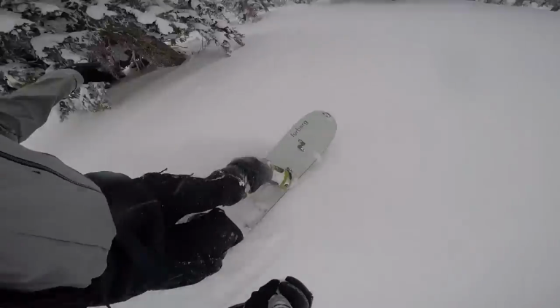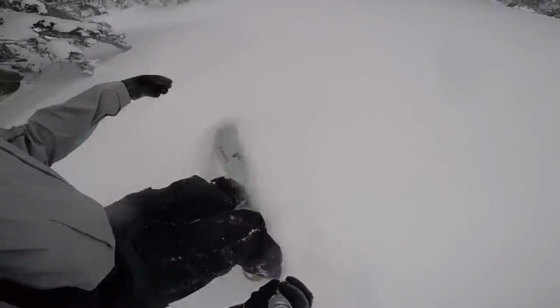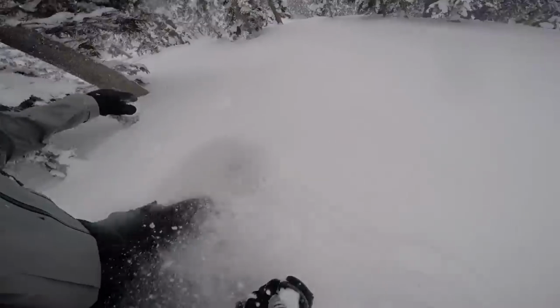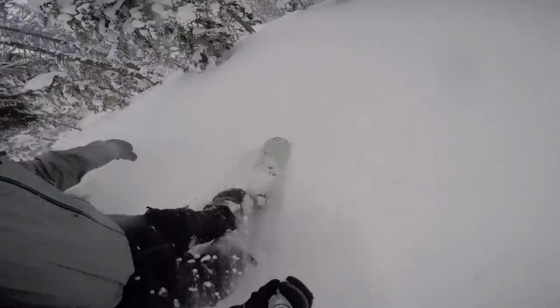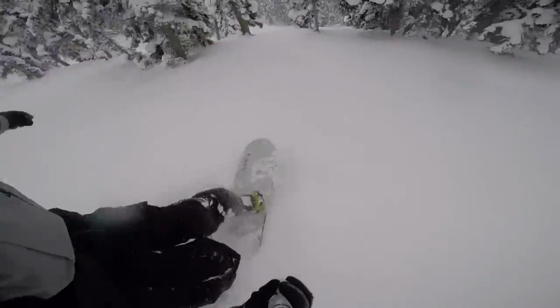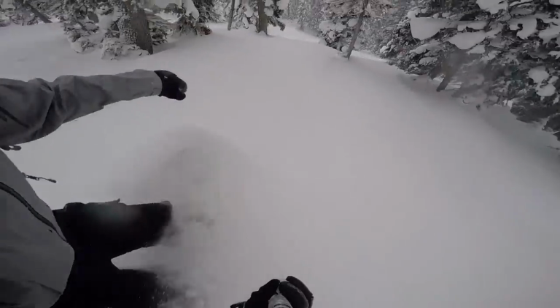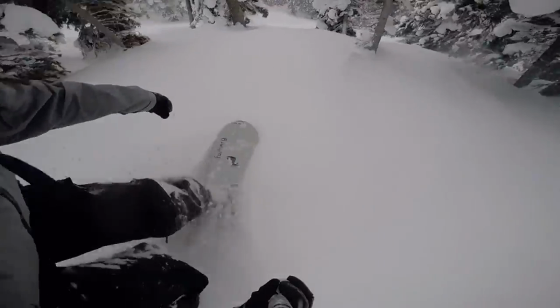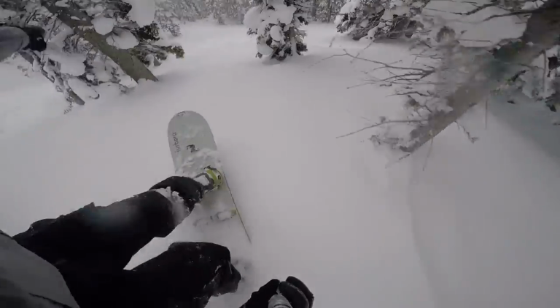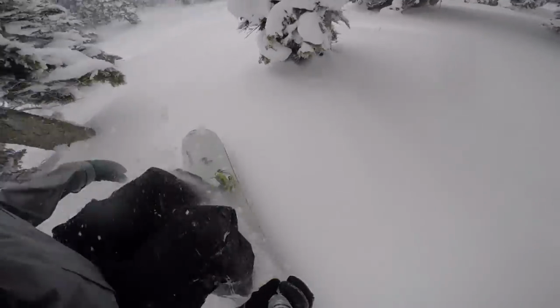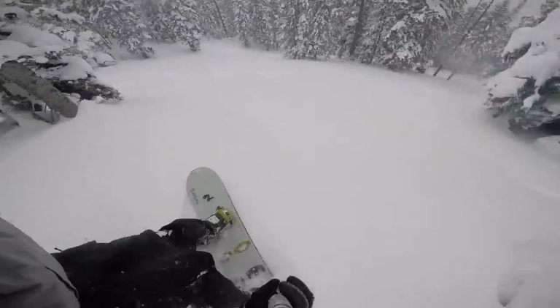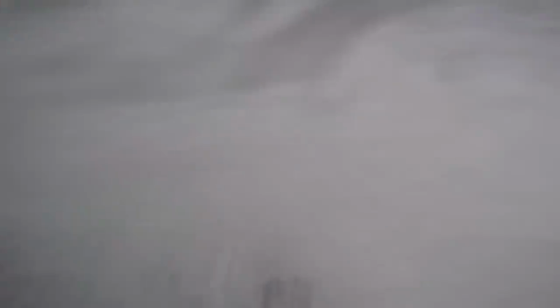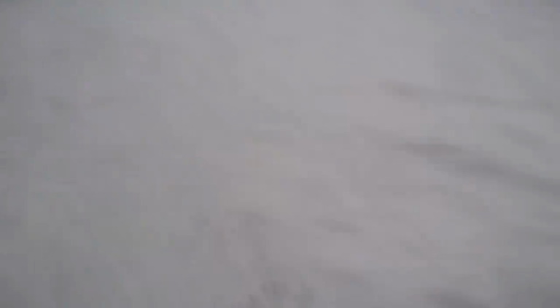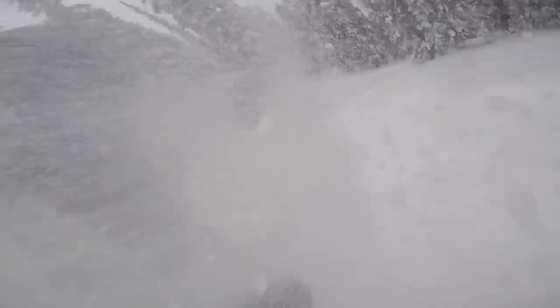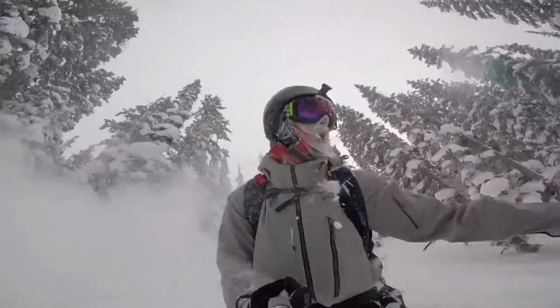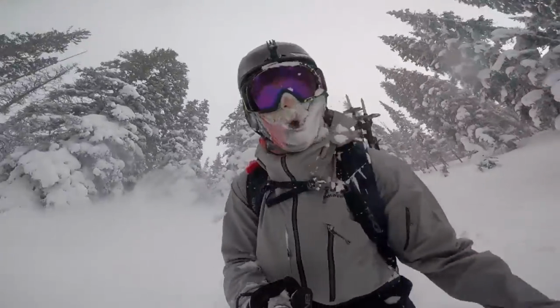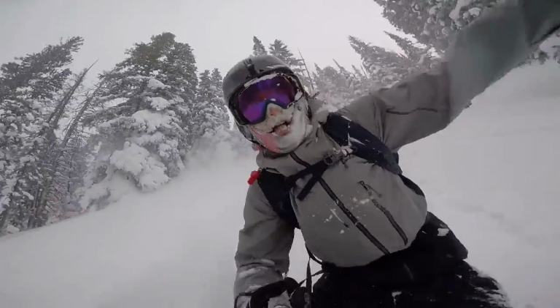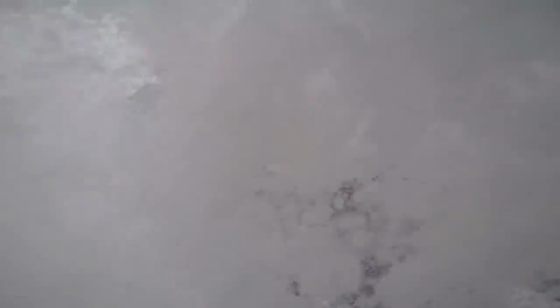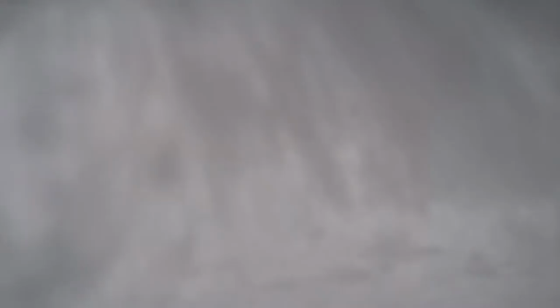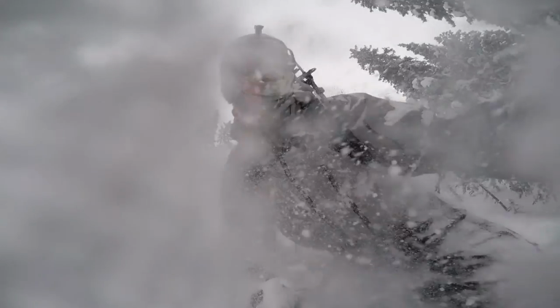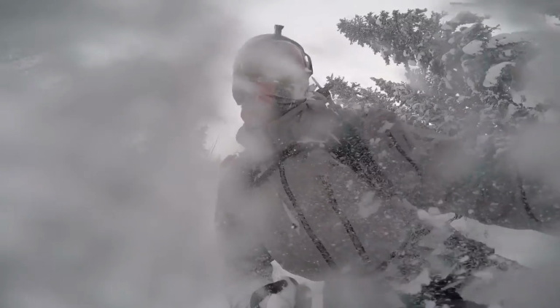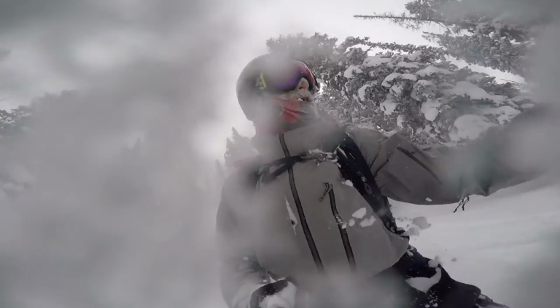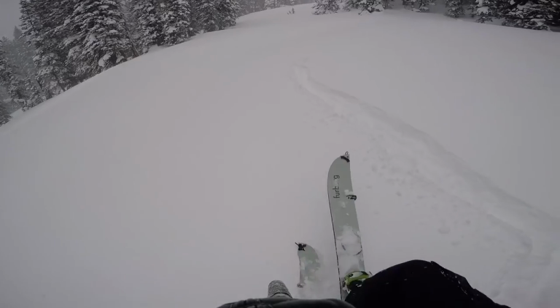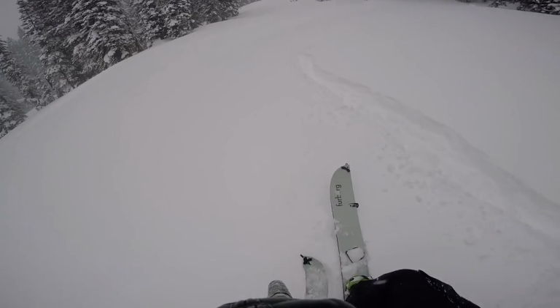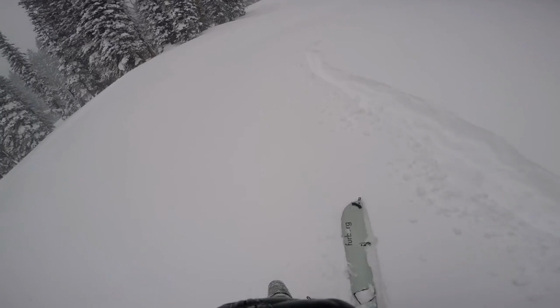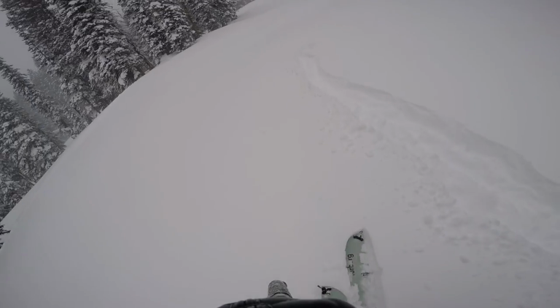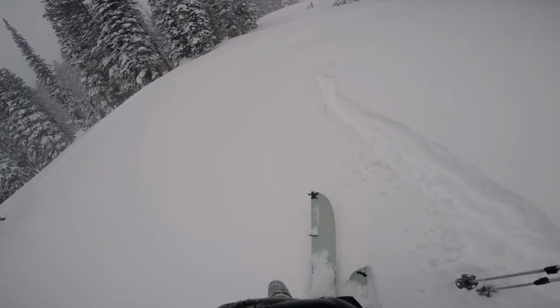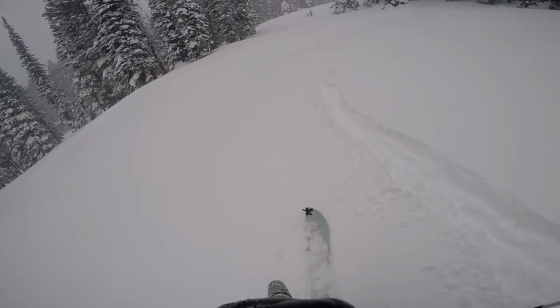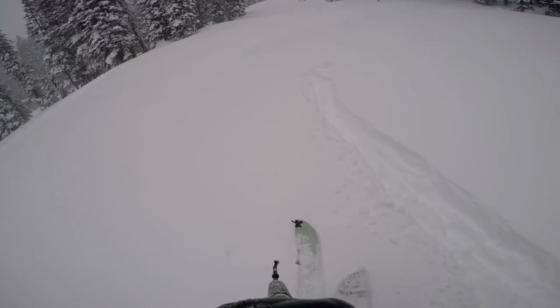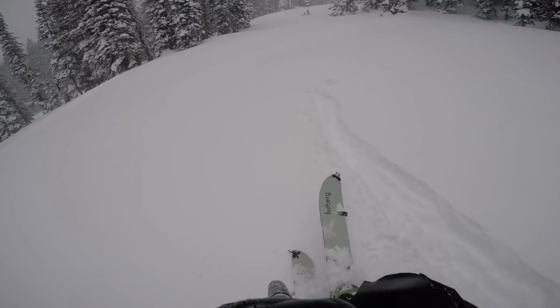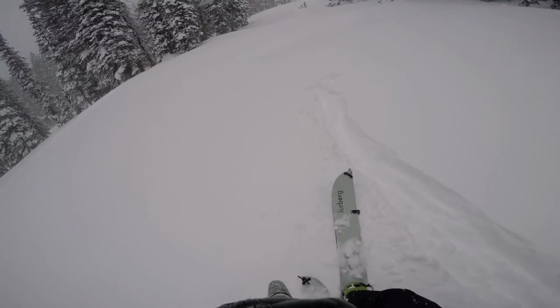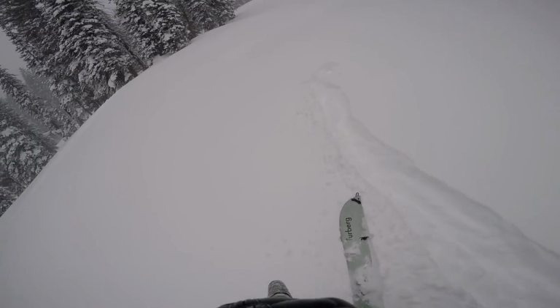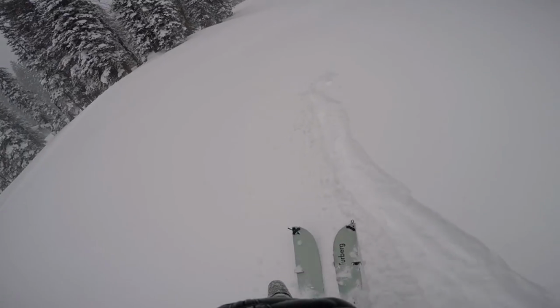Look how poppy, fun, and responsive. That's that camber for you. Oh my God, I'm so stoked right here — just having a blast touring on the Freeride Split.